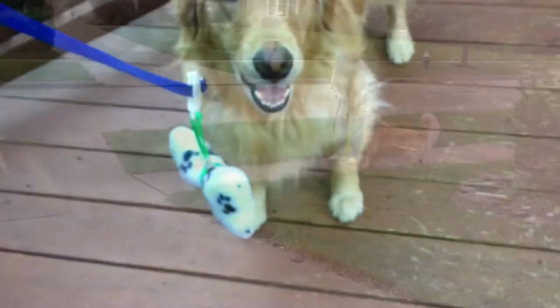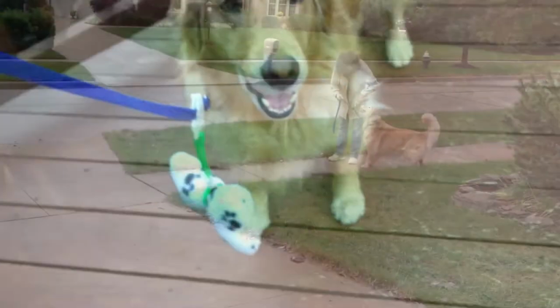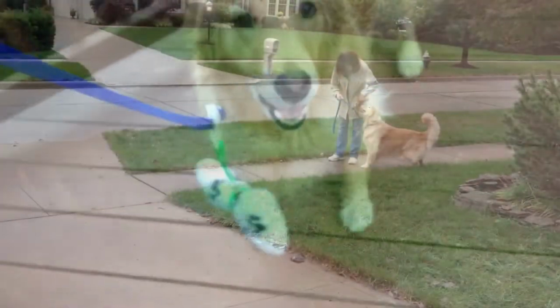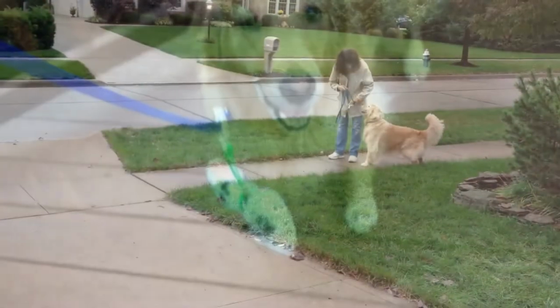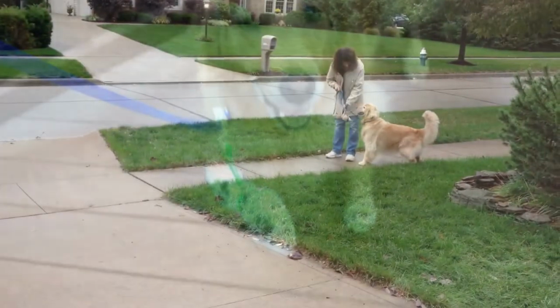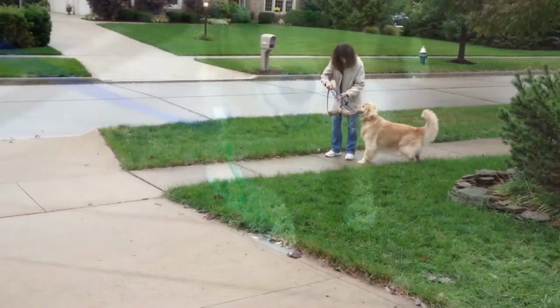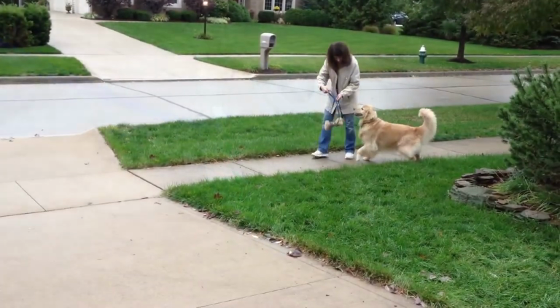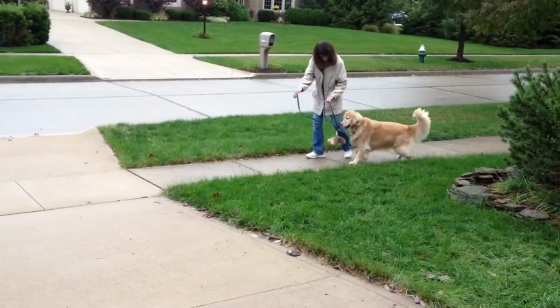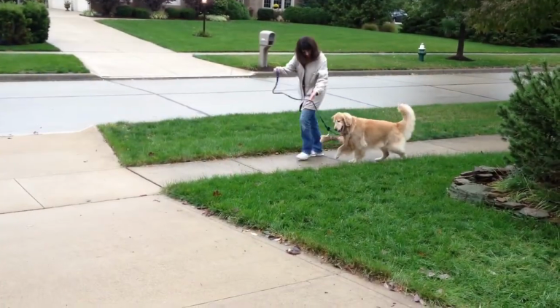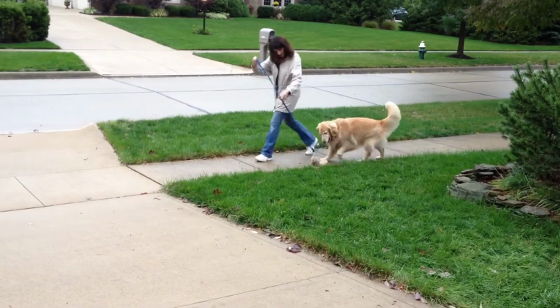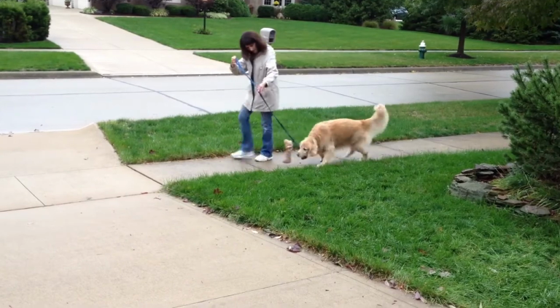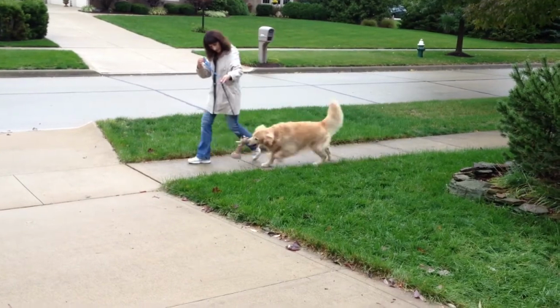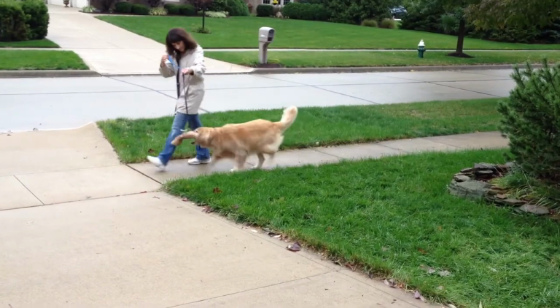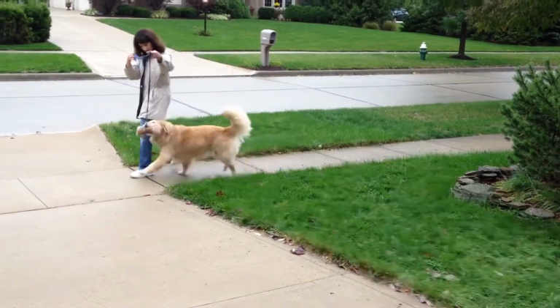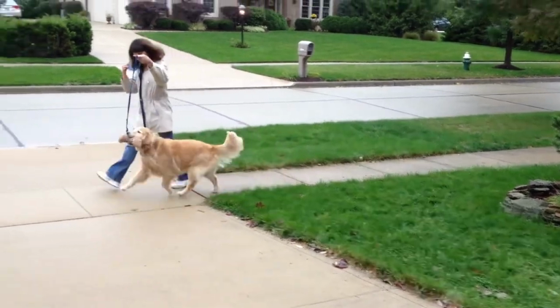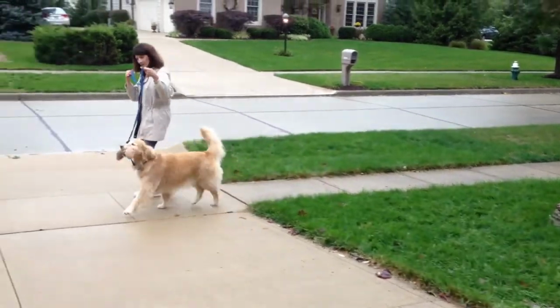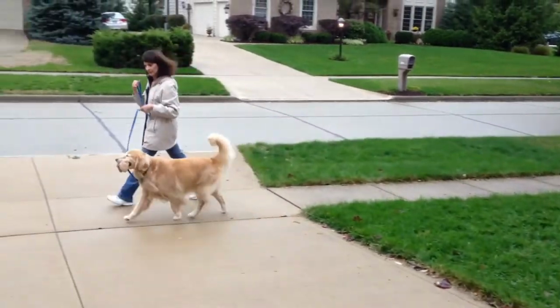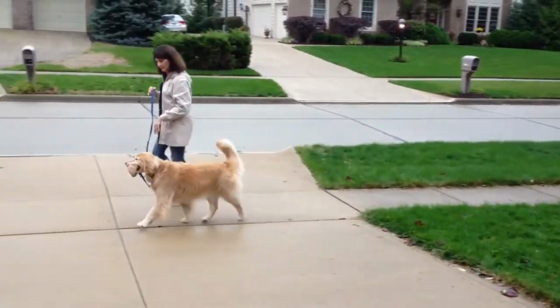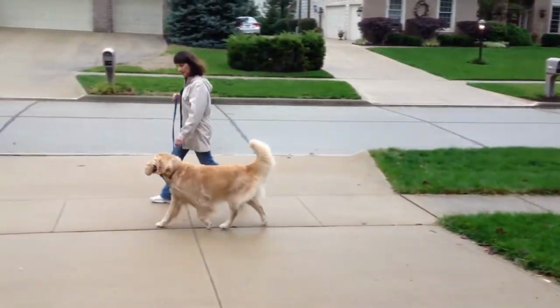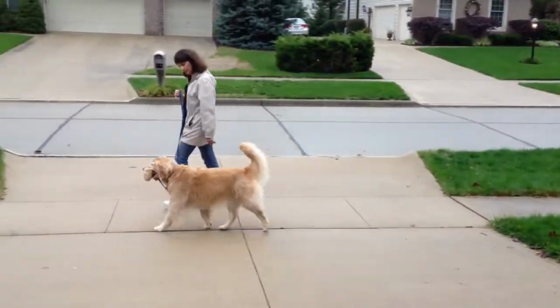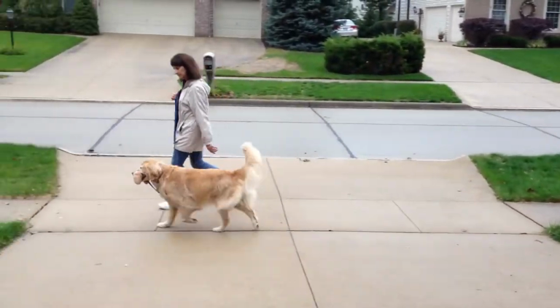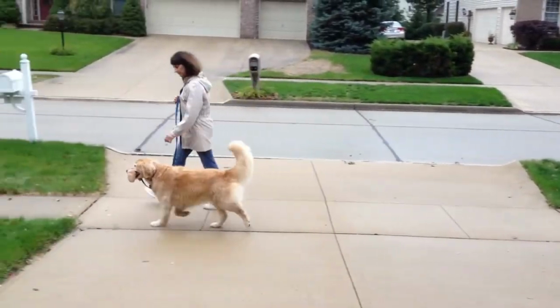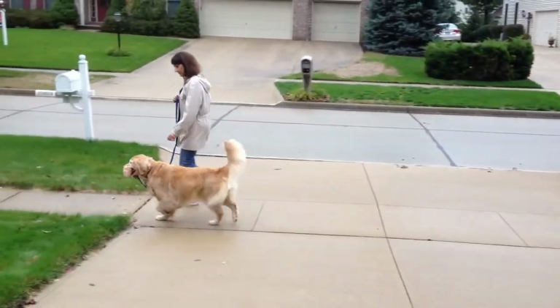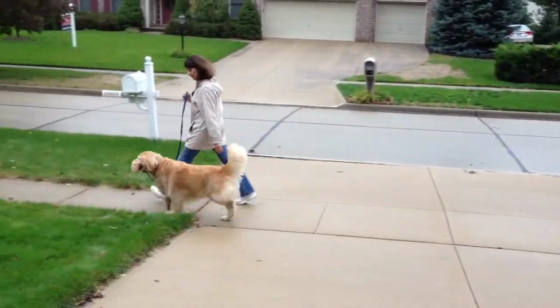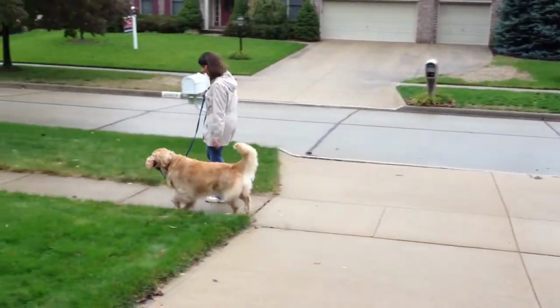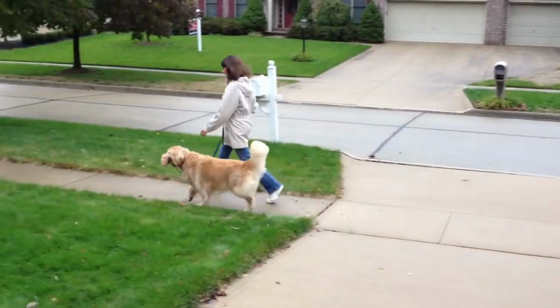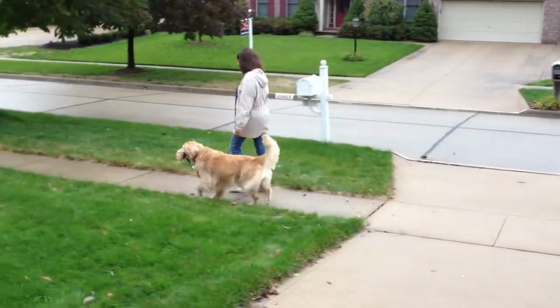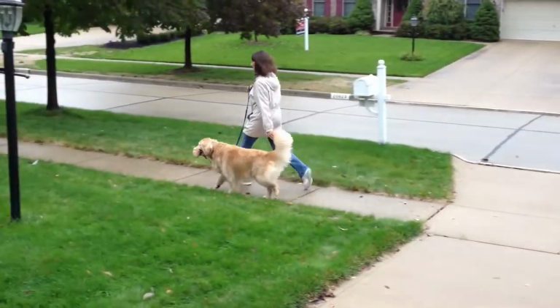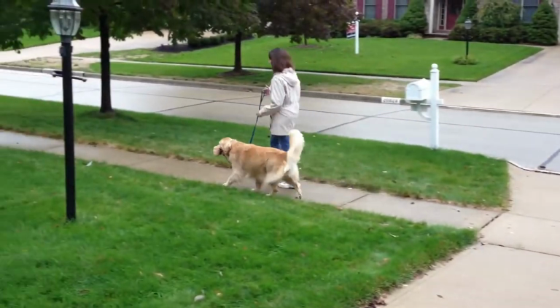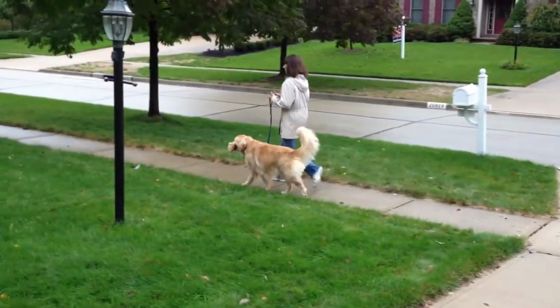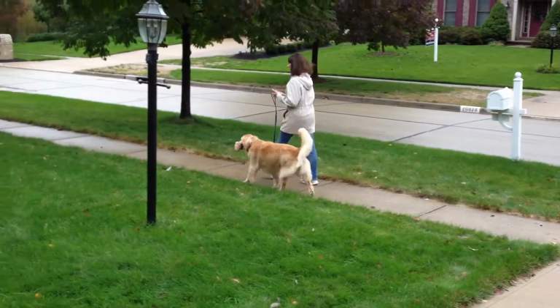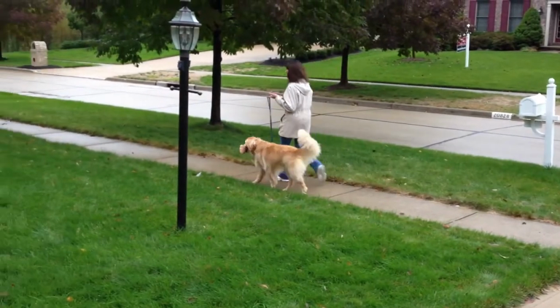Made from non-toxic plastic, Leash Pals fits any nylon web leash and lets your dog carry its favorite plush toy wherever it goes.